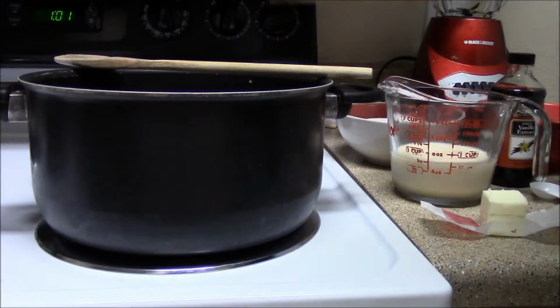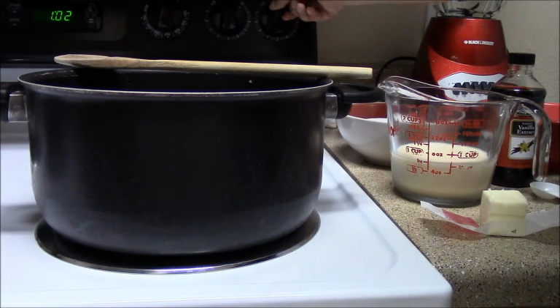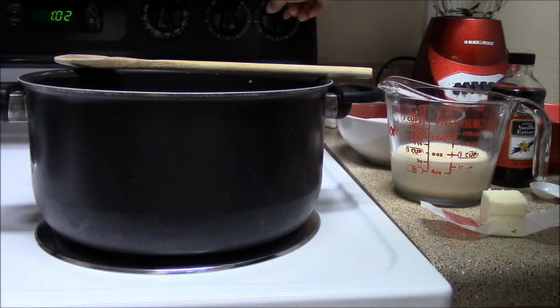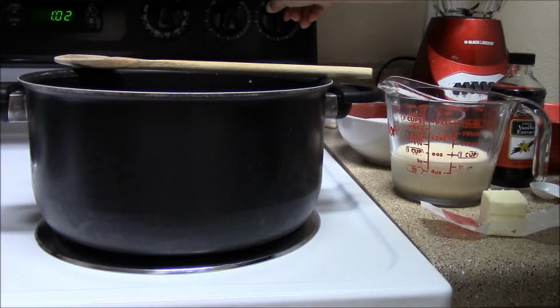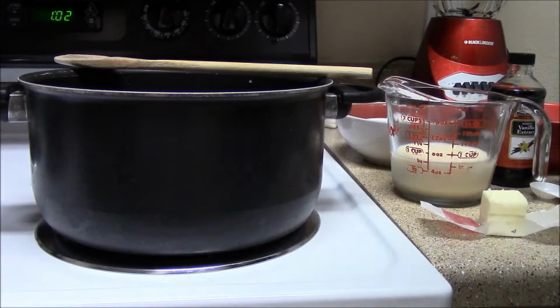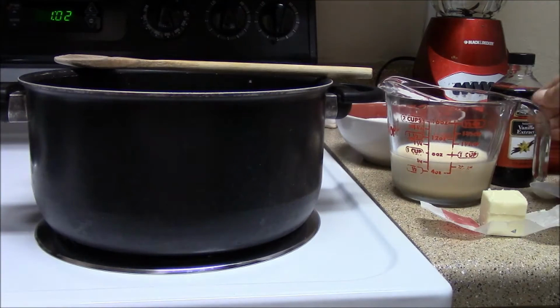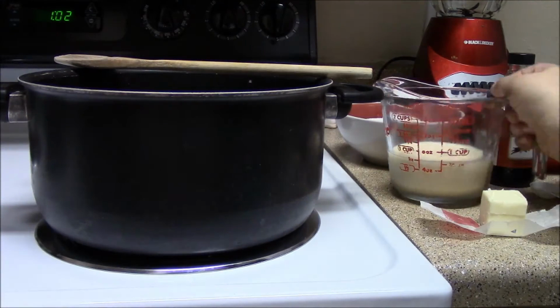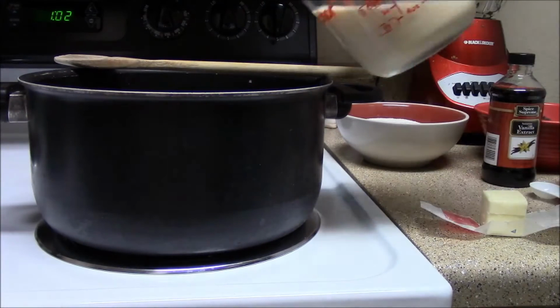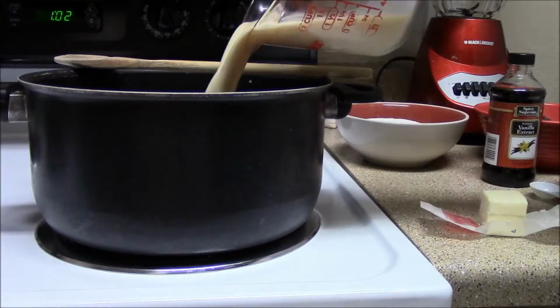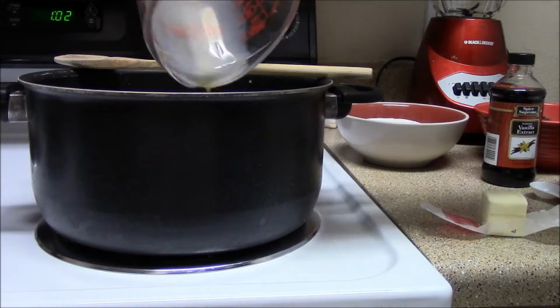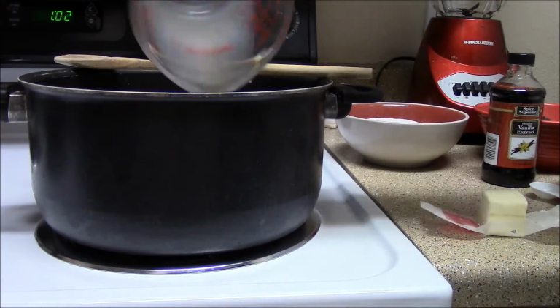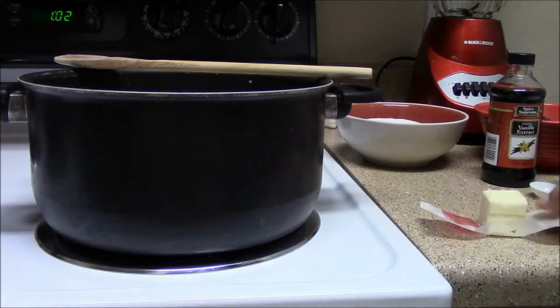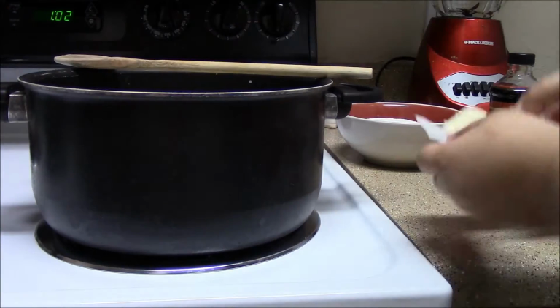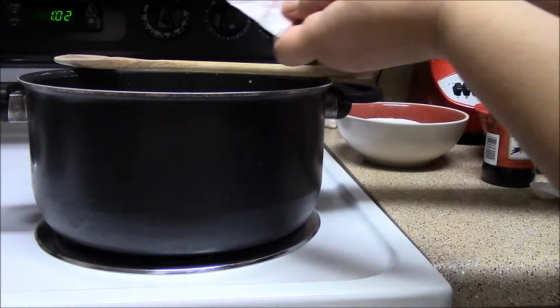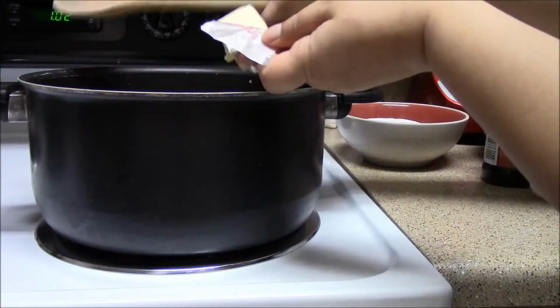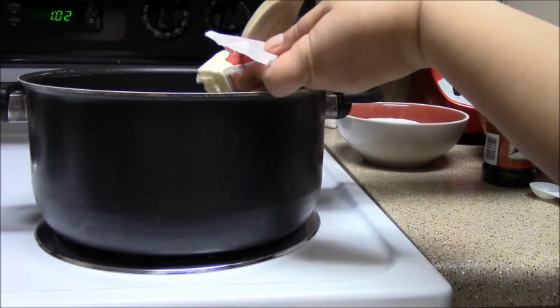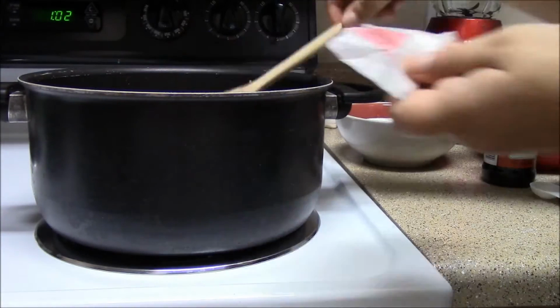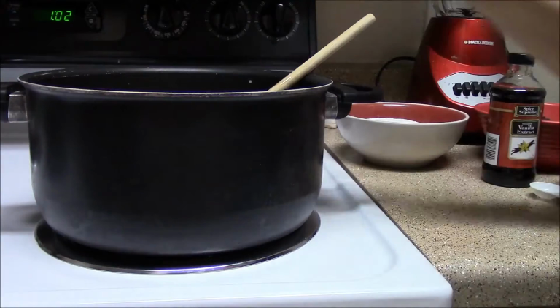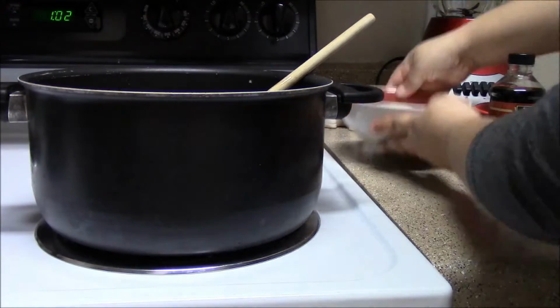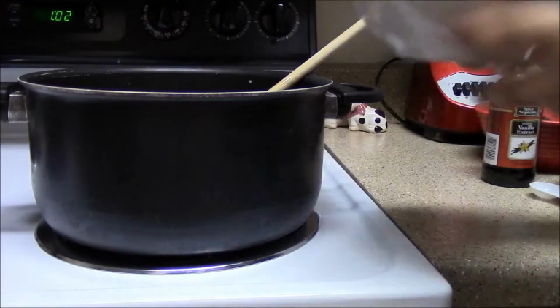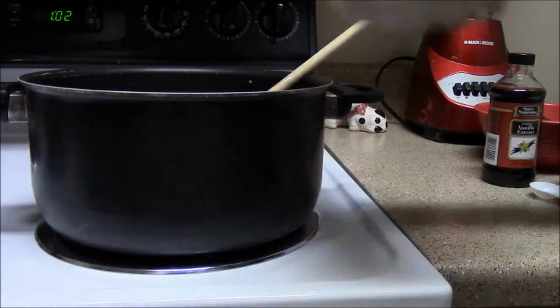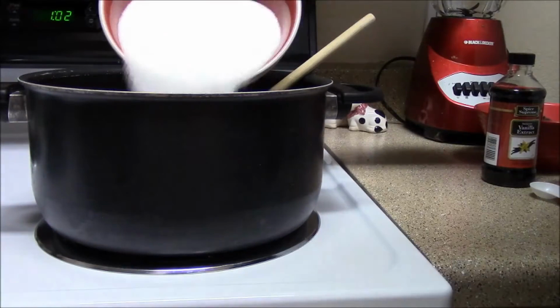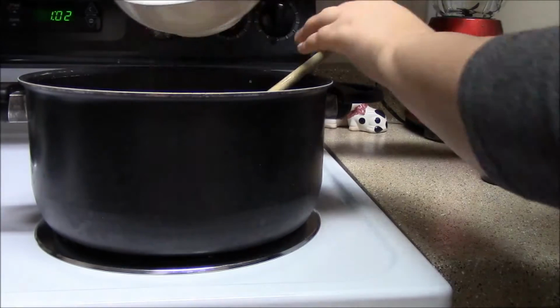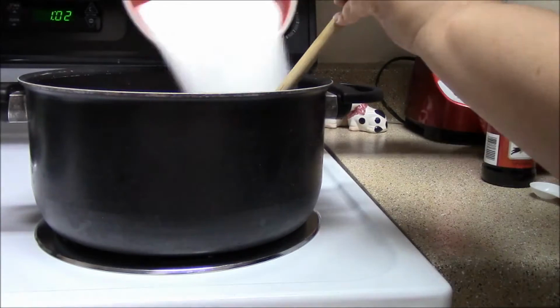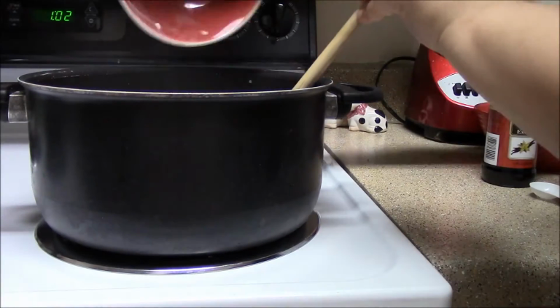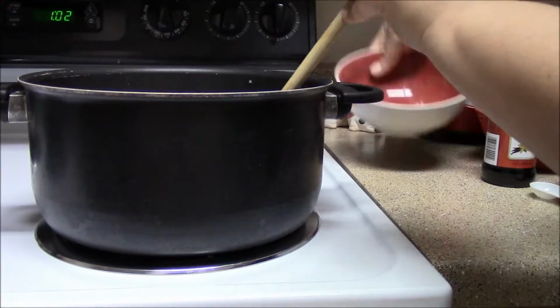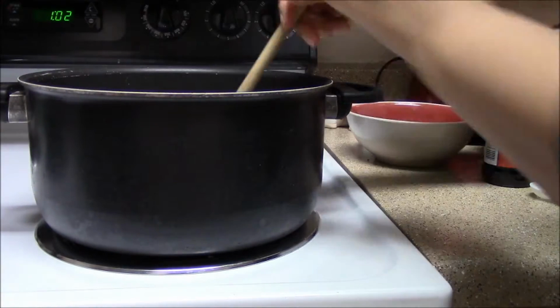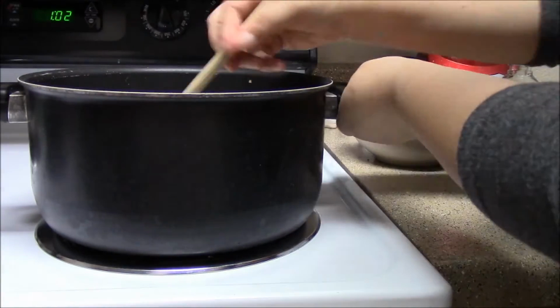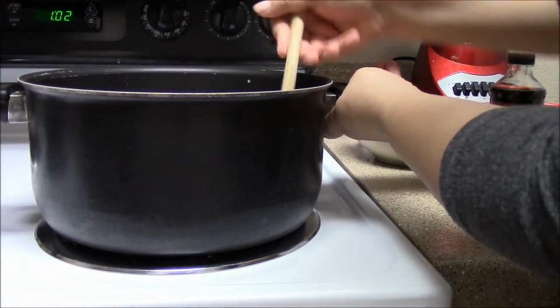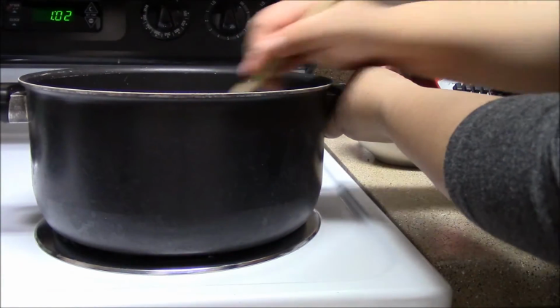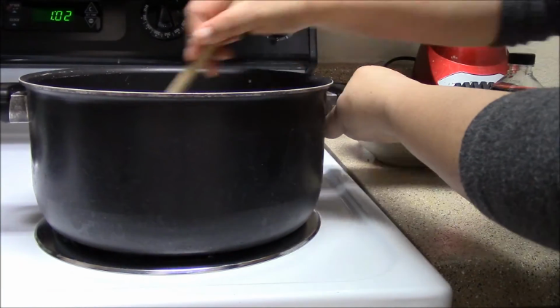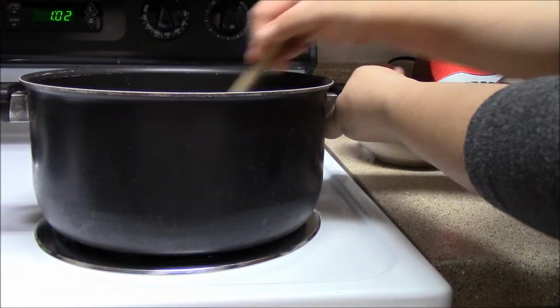Add in the evaporated milk, then add two tablespoons of butter, then add the sugar and salt. Stir until combined and wait for a rapid boil.